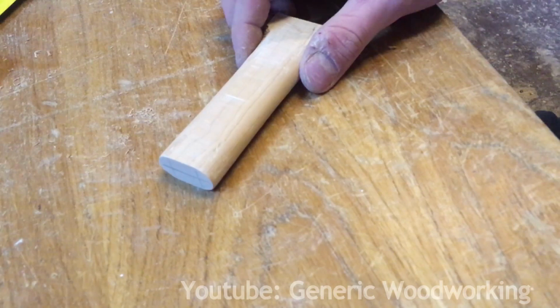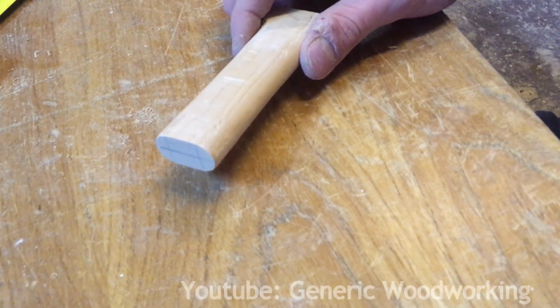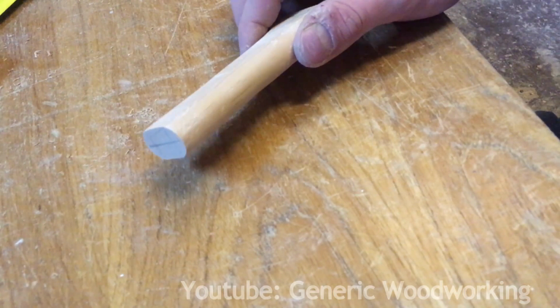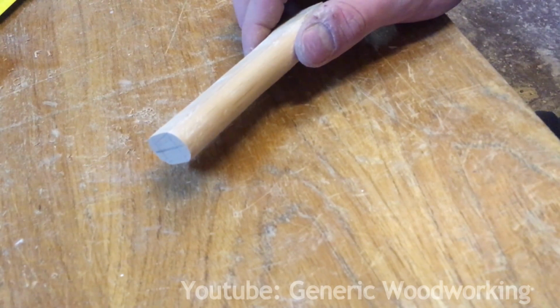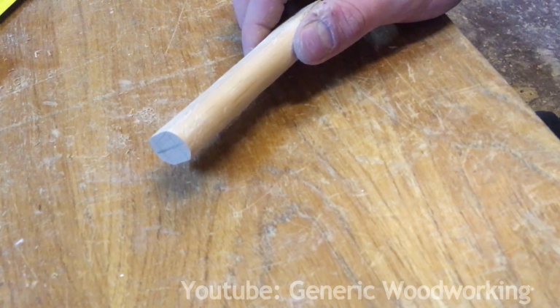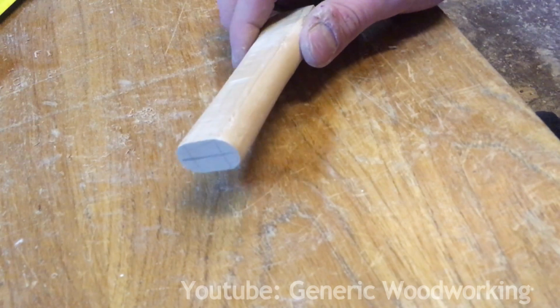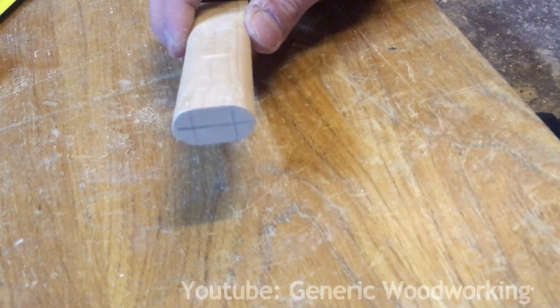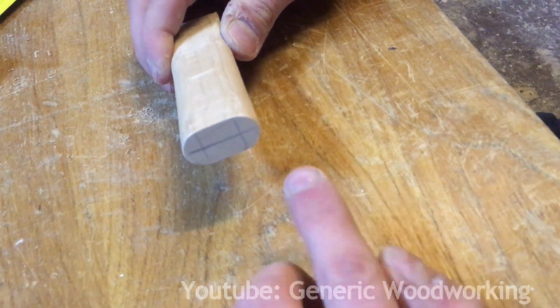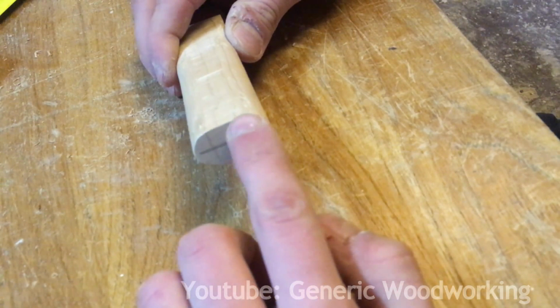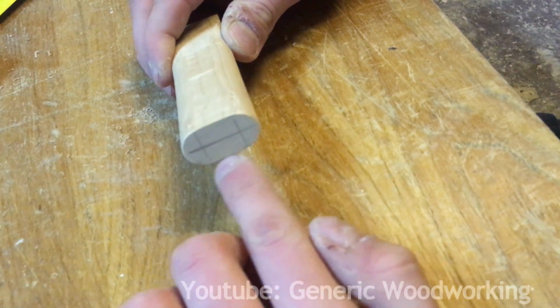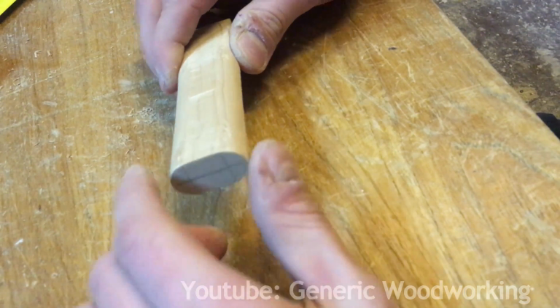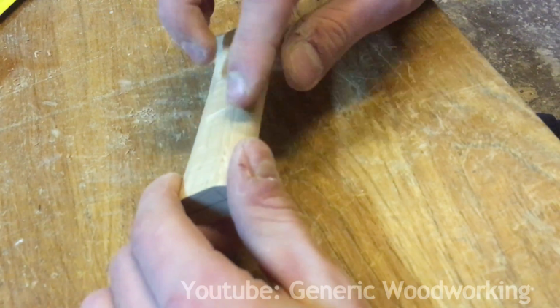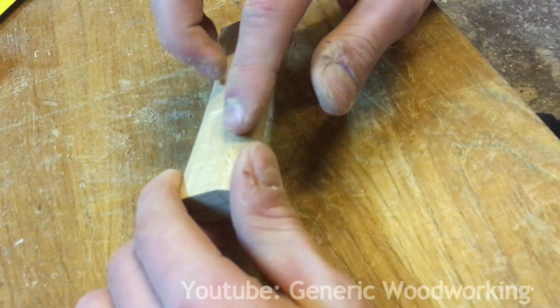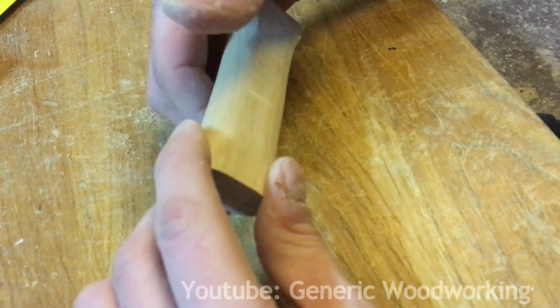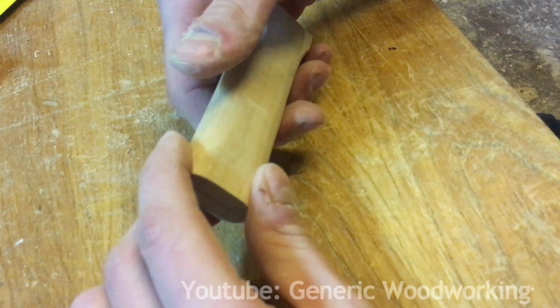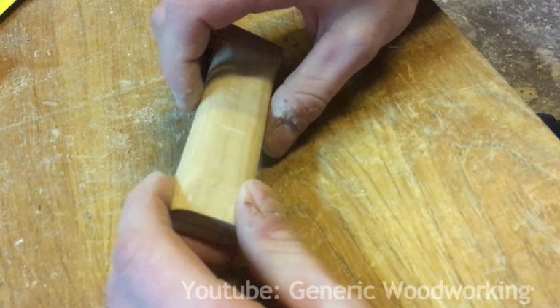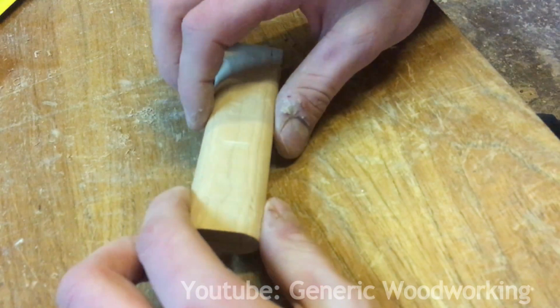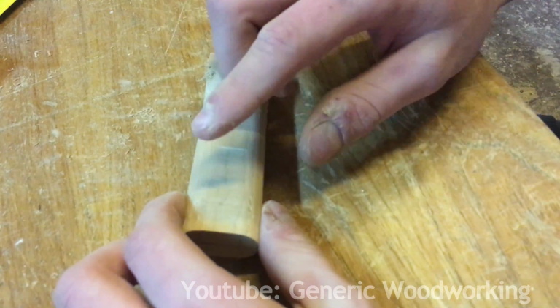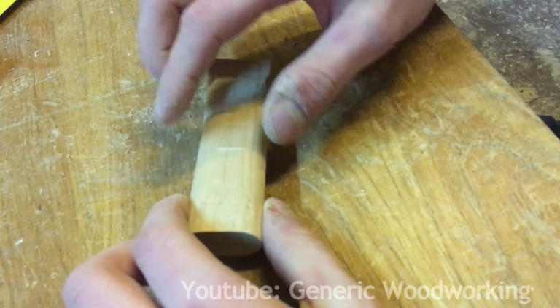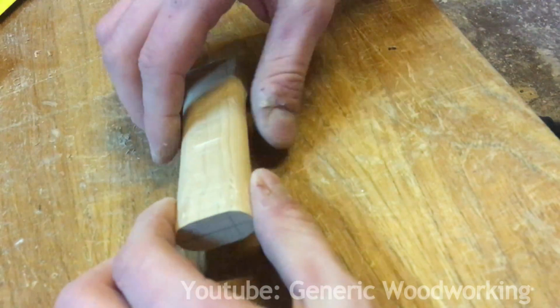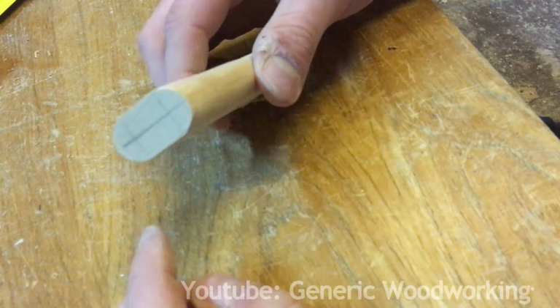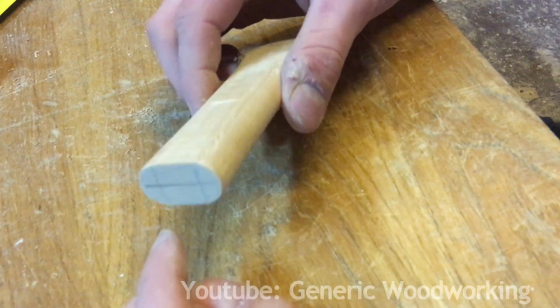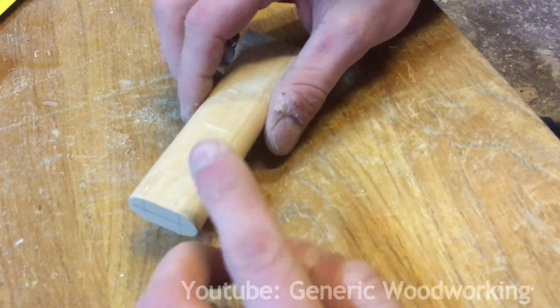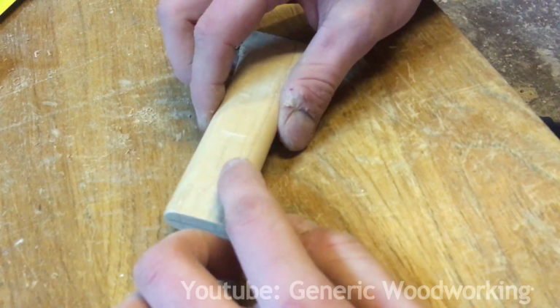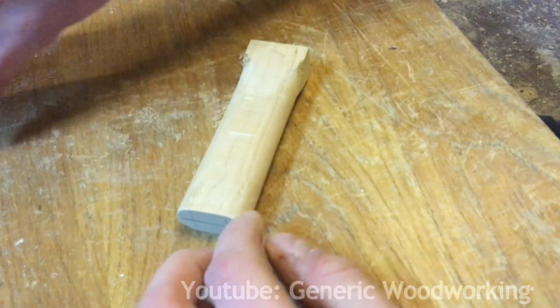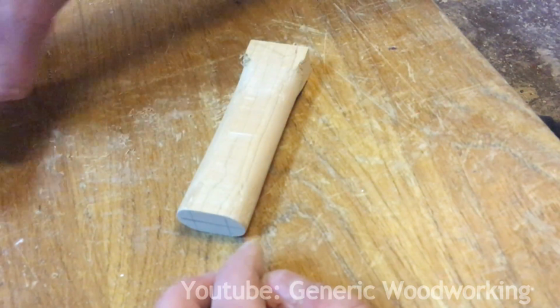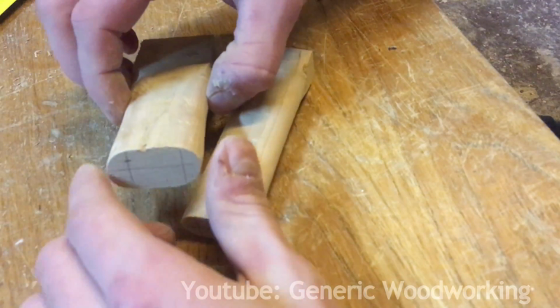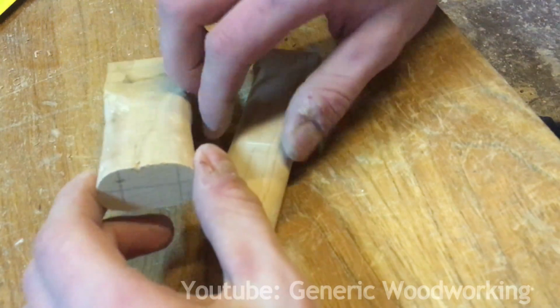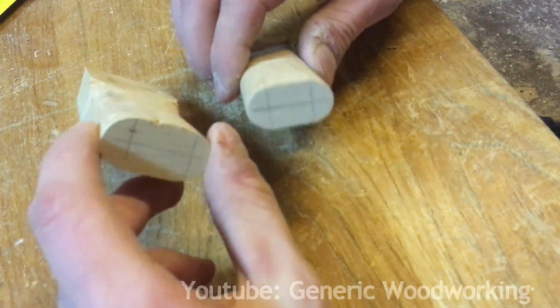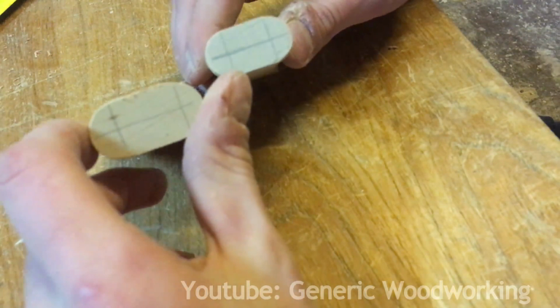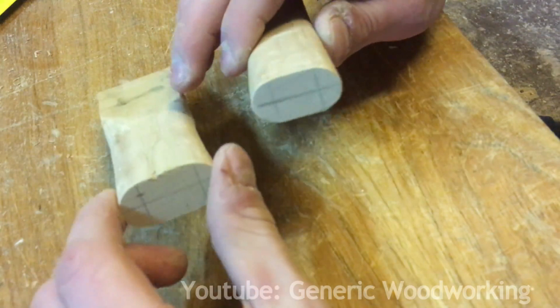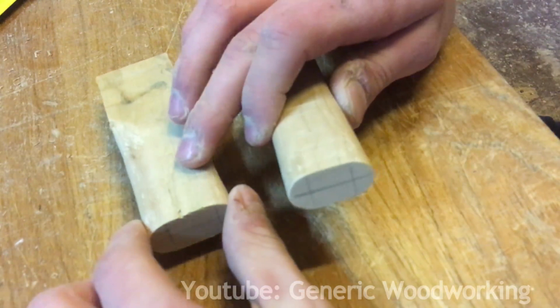If you've ever seen real superchargers before, you'll notice that they tend to be oval shaped and have bands around them — so that's what I'm going to try to replicate. I made this for the body of the supercharger and I made a slightly bigger piece to make the bands with.